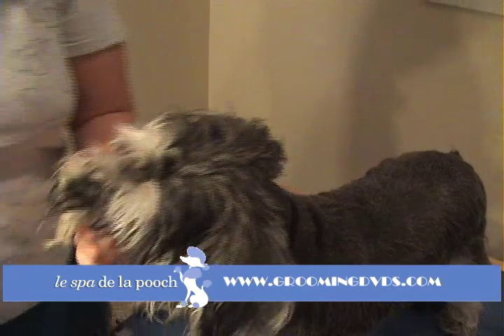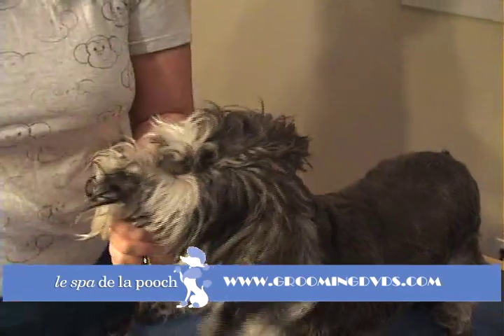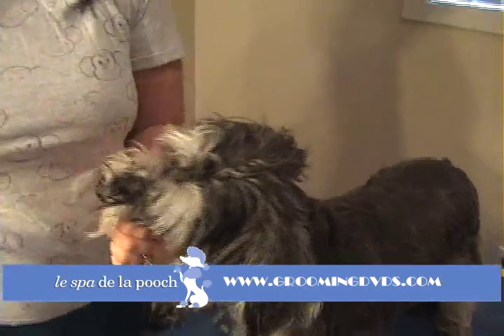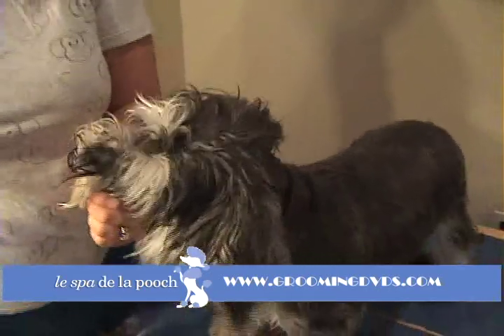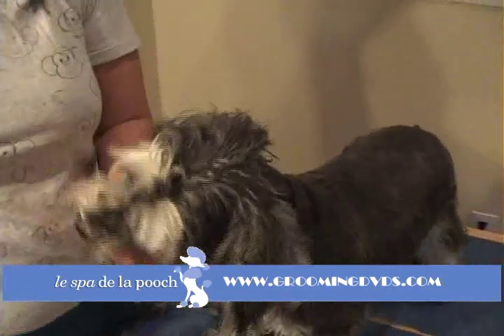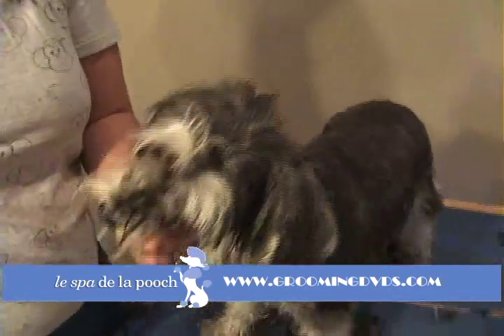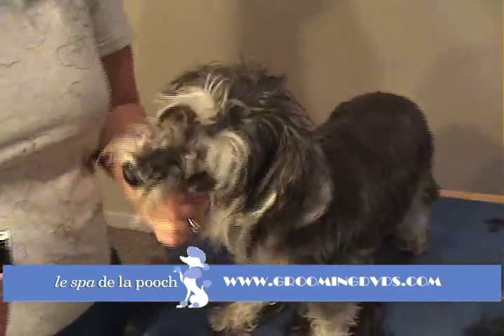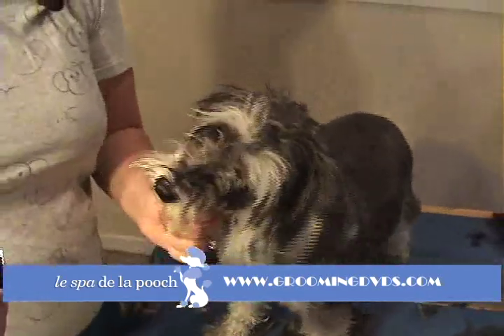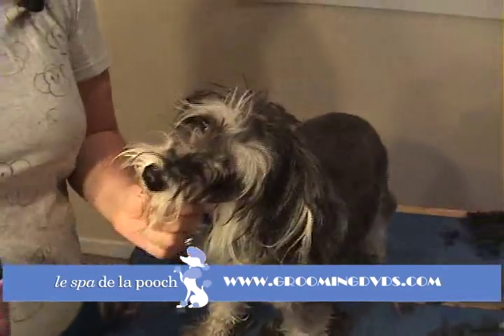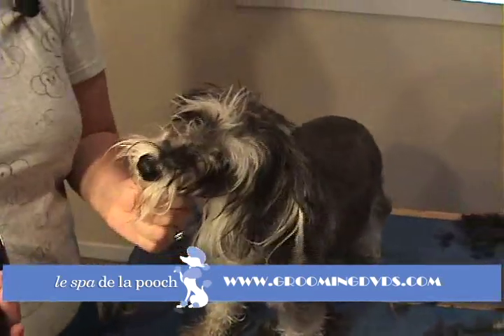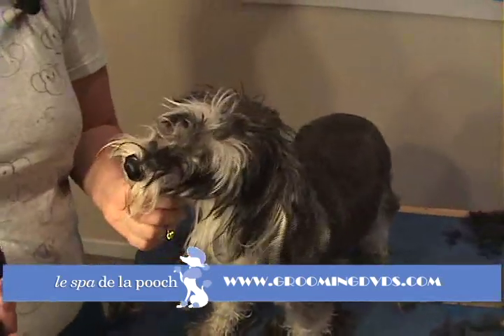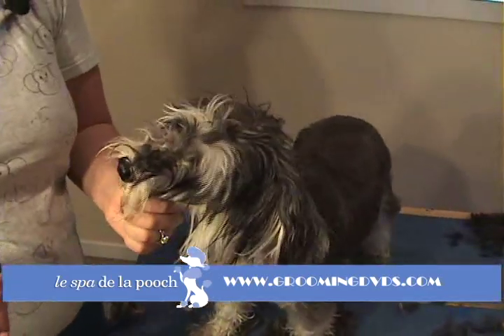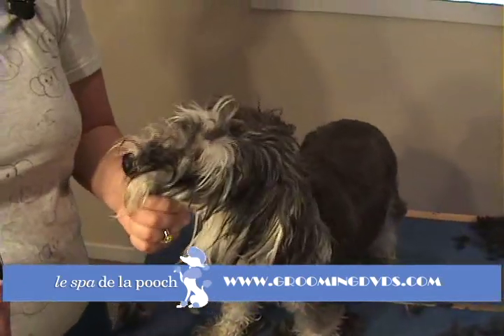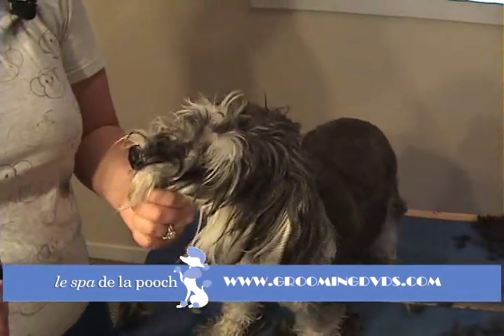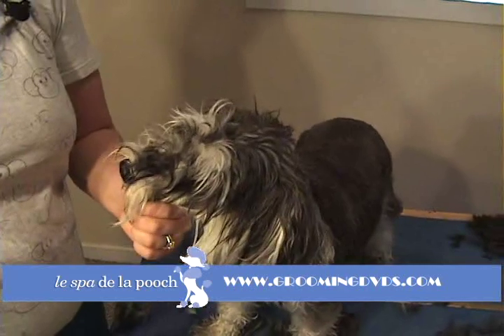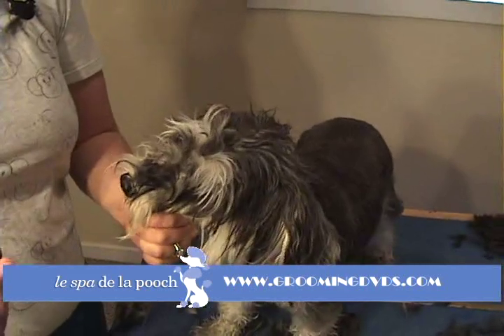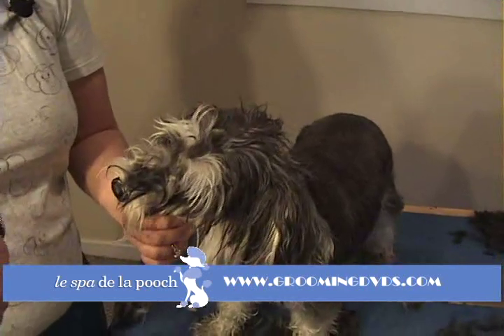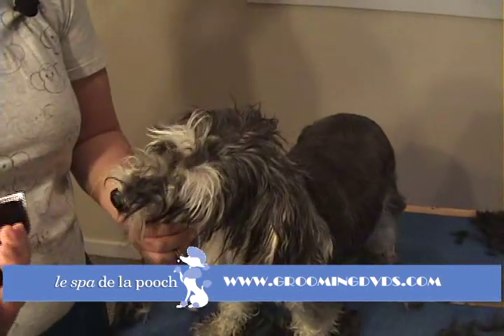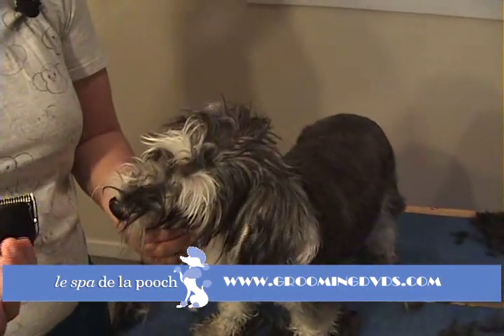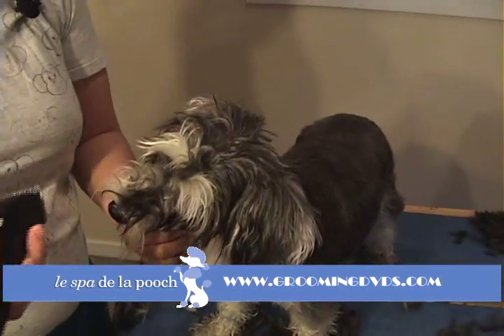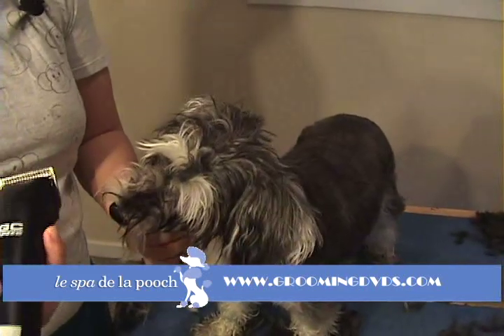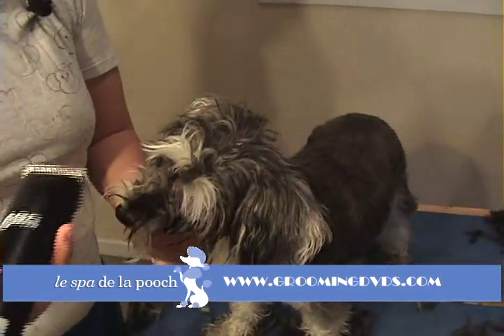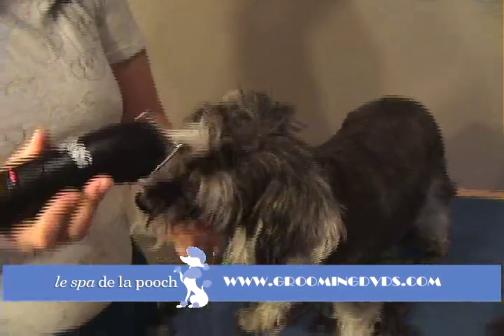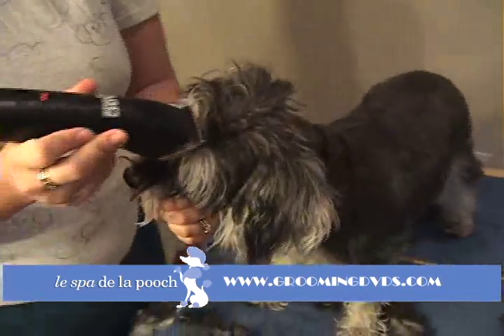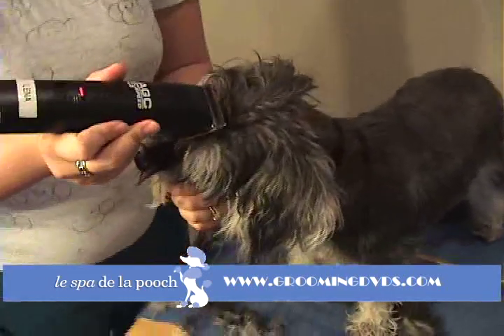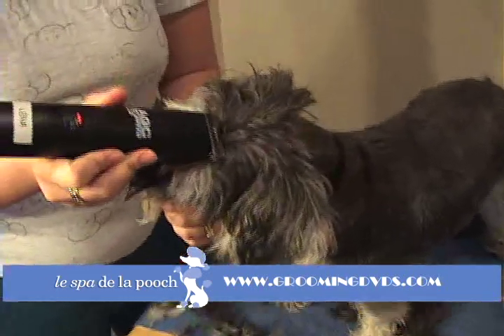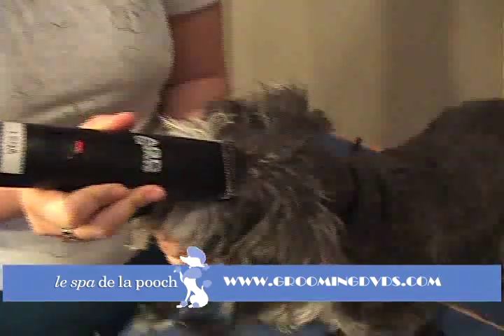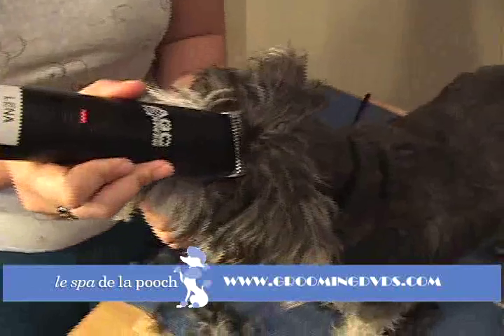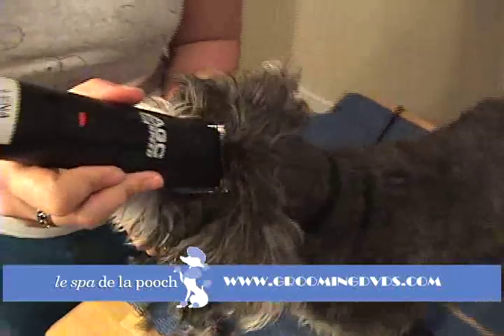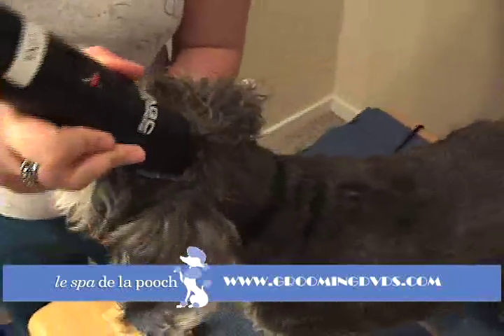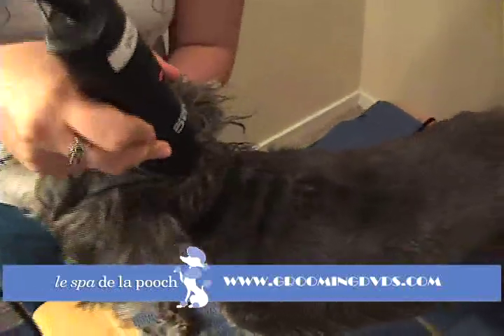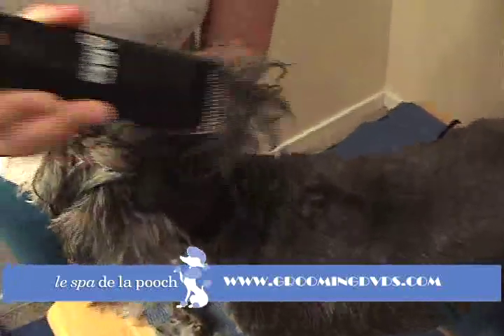Holding them under the chin here obviously doesn't hurt them. You're not yanking at it or anything, but it's just a good way to hold your dog's head still. Now again, you're just nice and flat, nice gentle pressure.